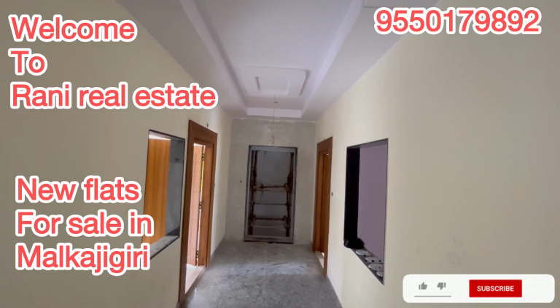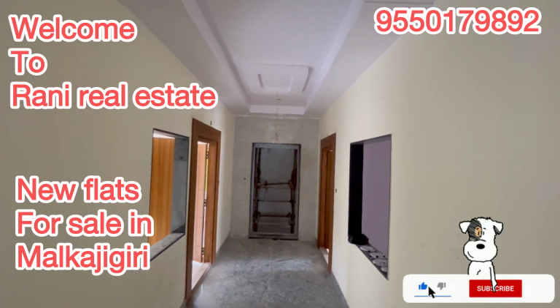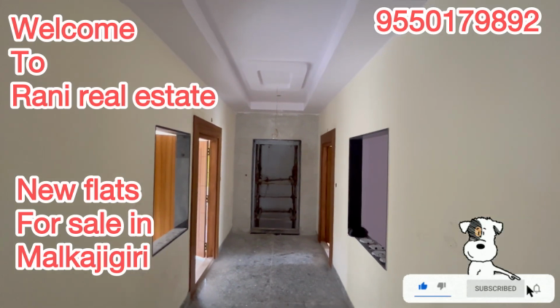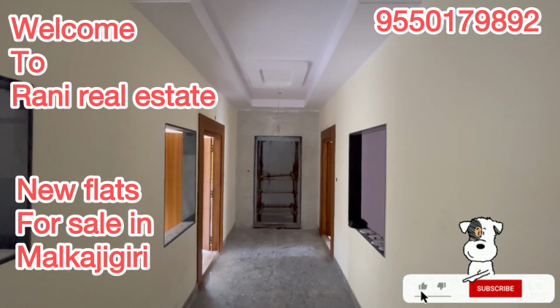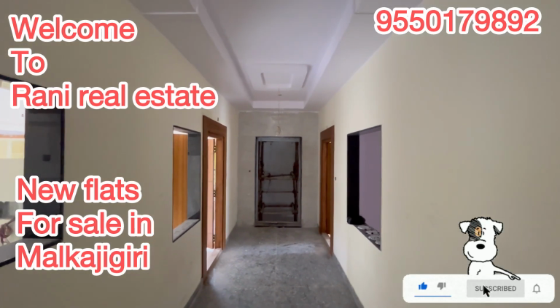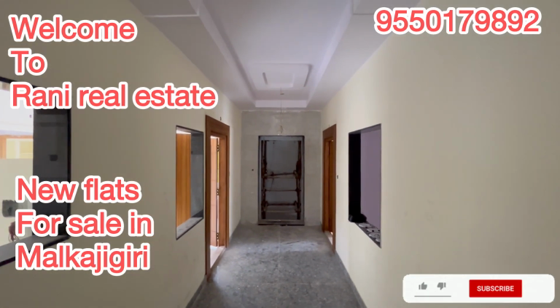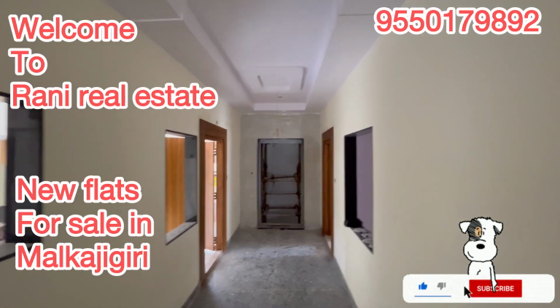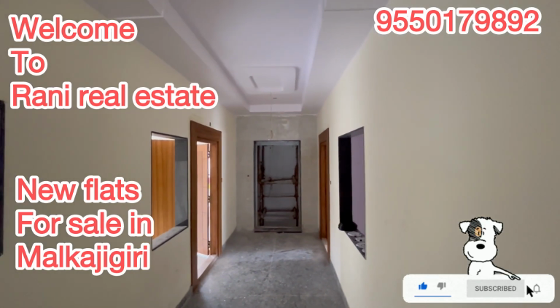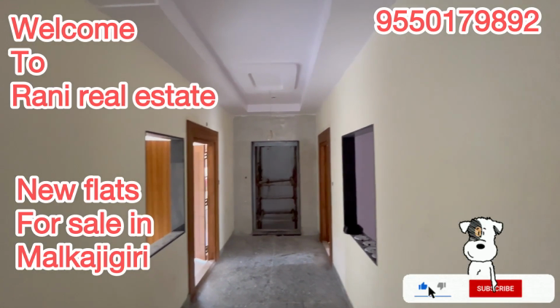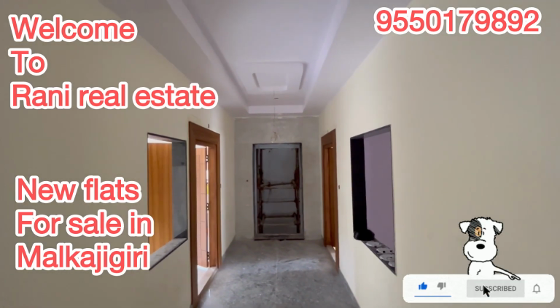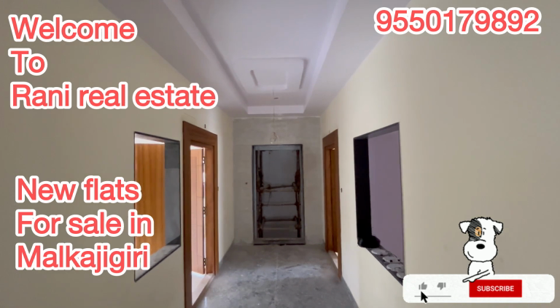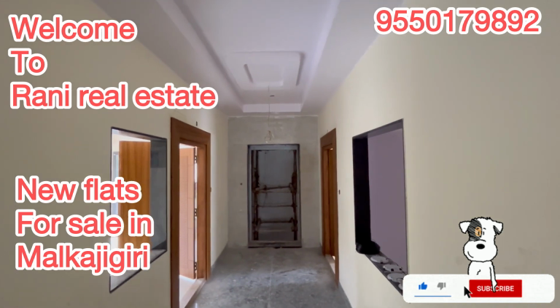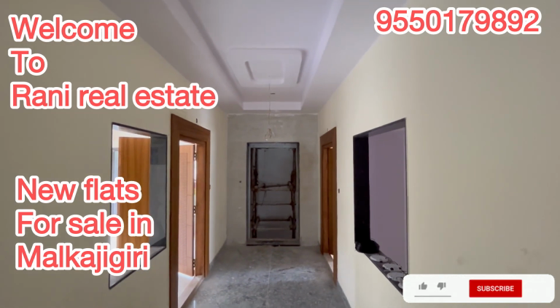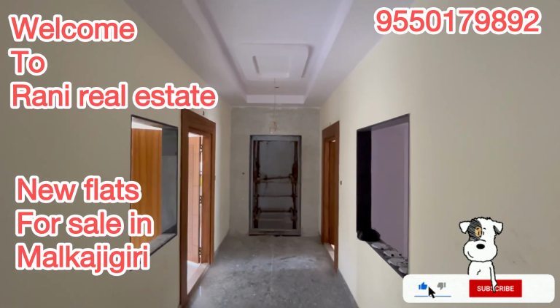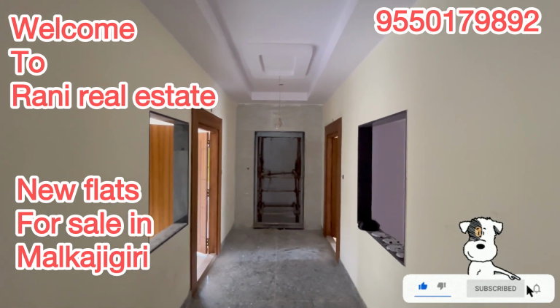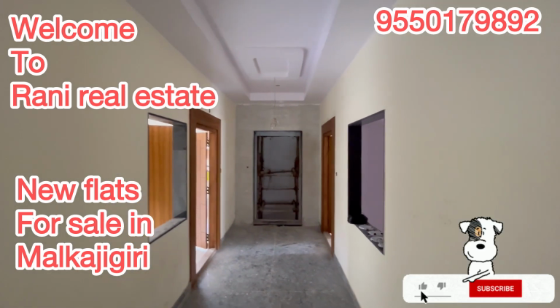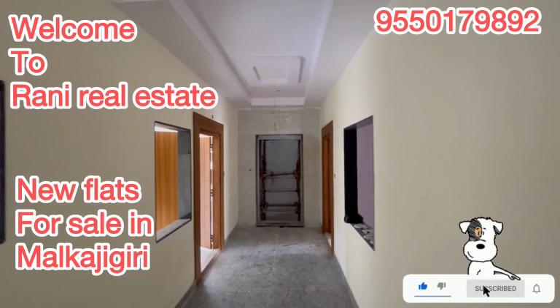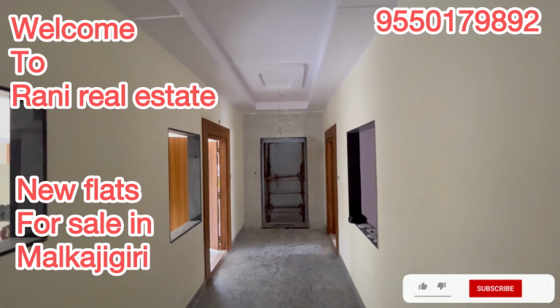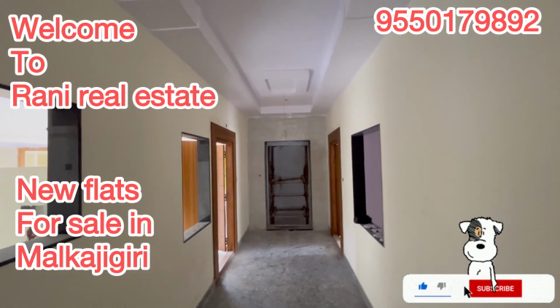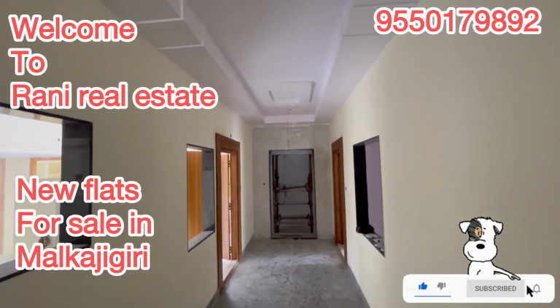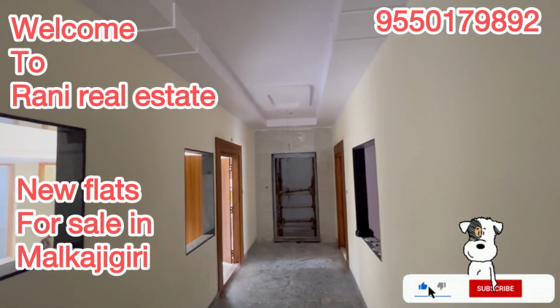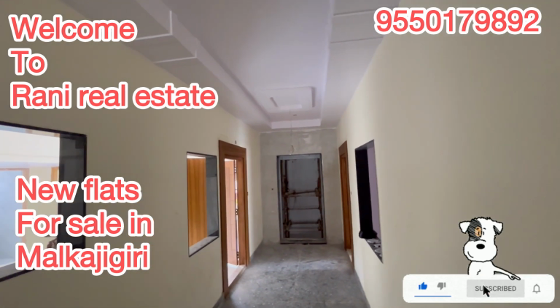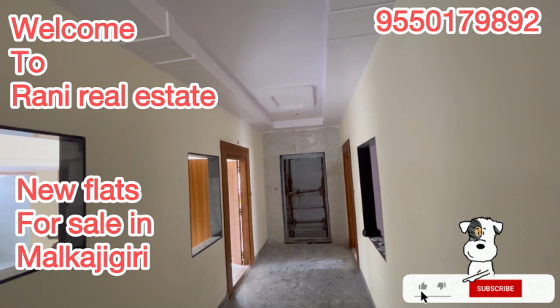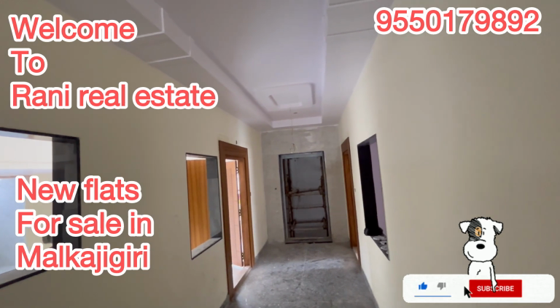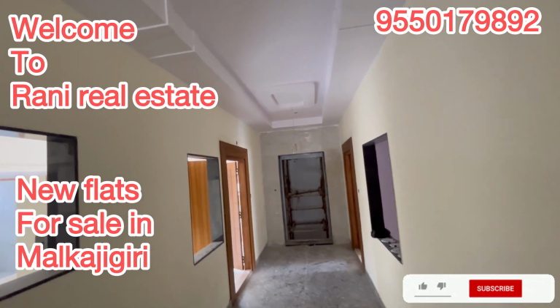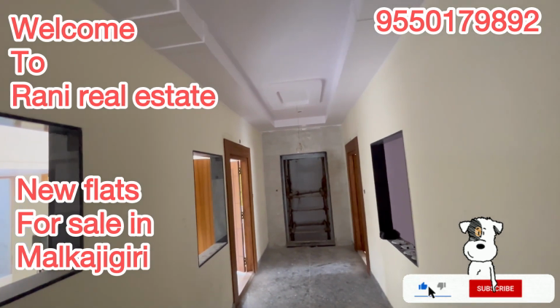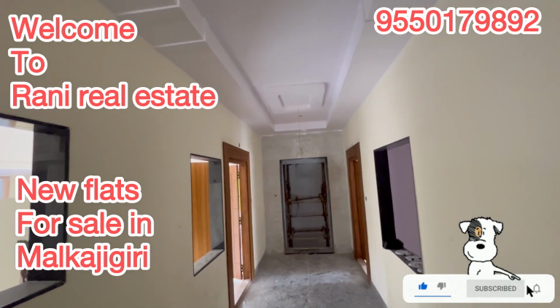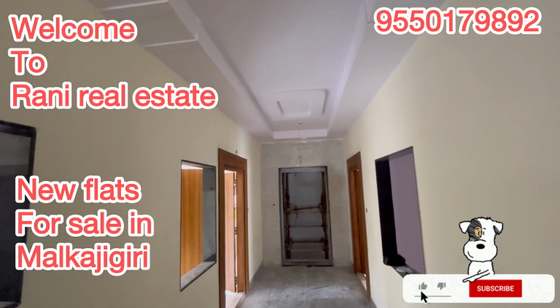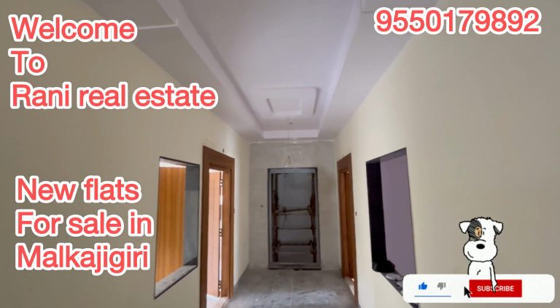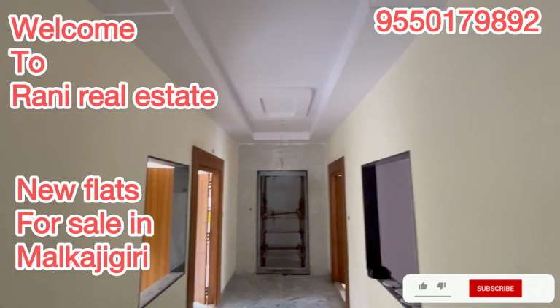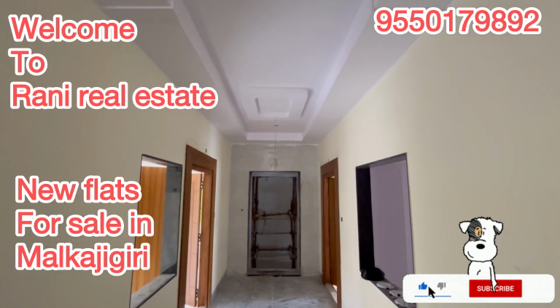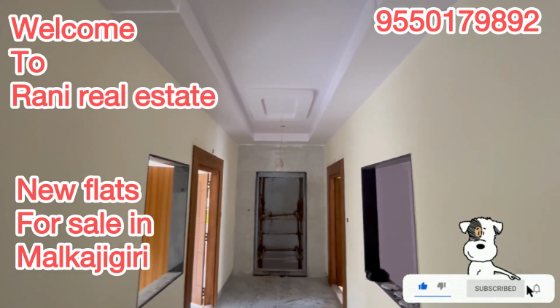Namaskaram and welcome to Rani Real Estate. This is a big apartment. We are located in Malkajgiri, in the area of ECL to Safilguda.